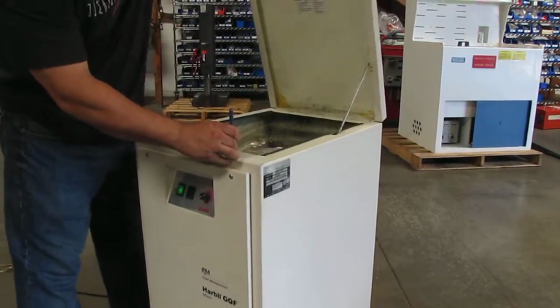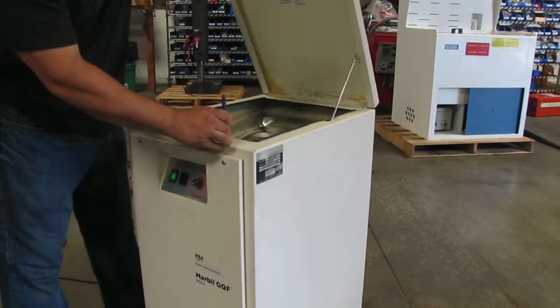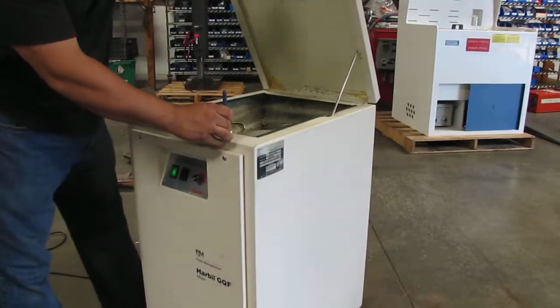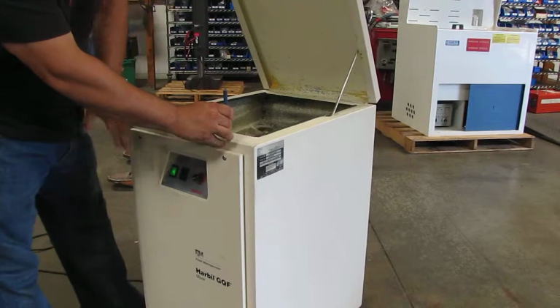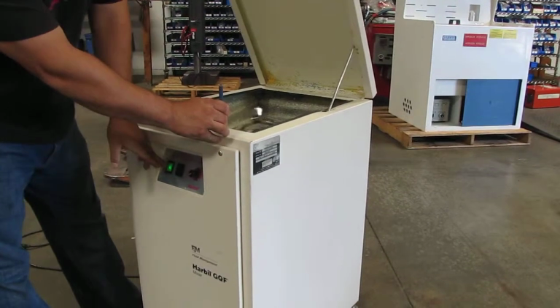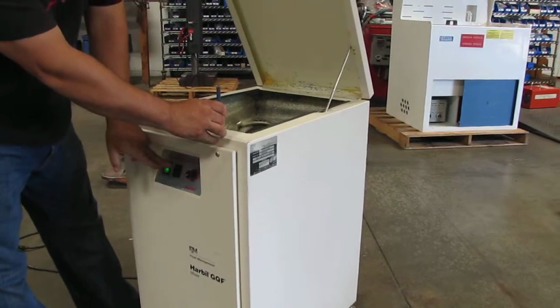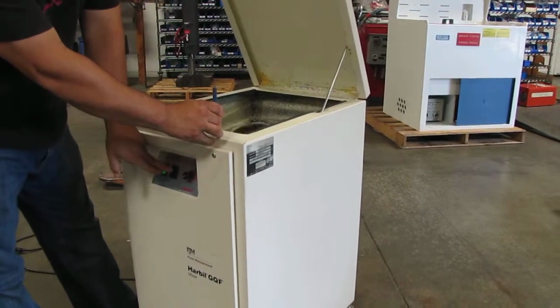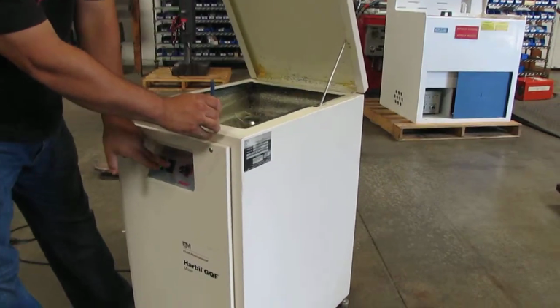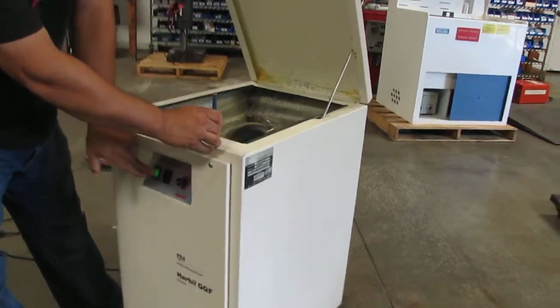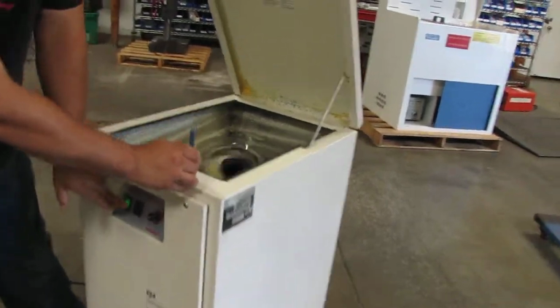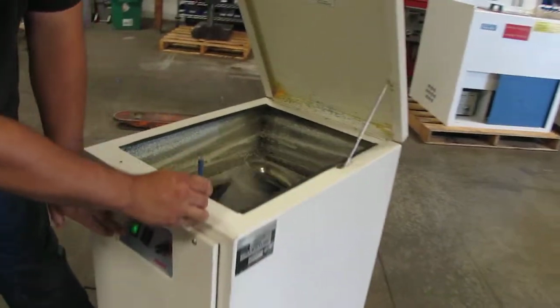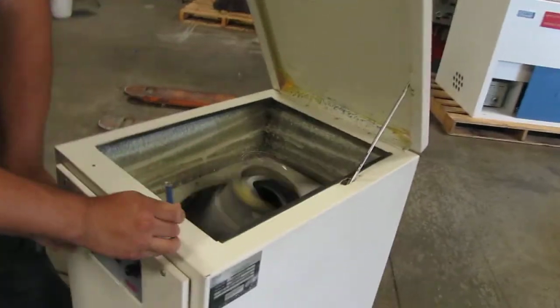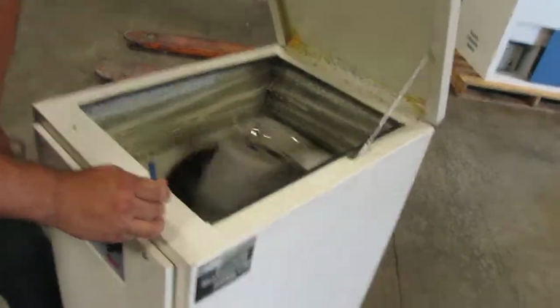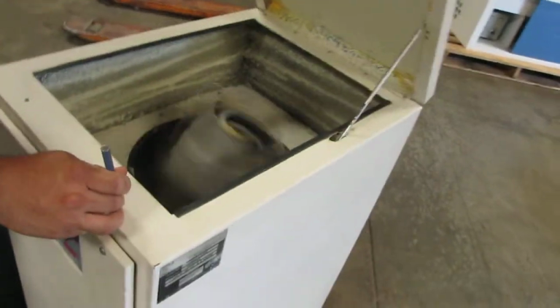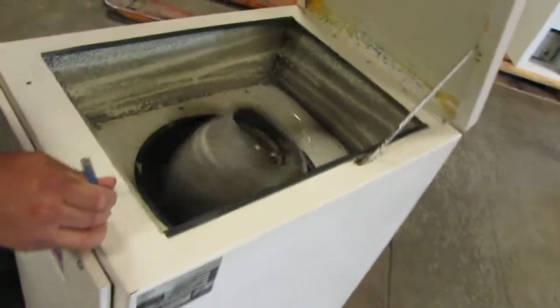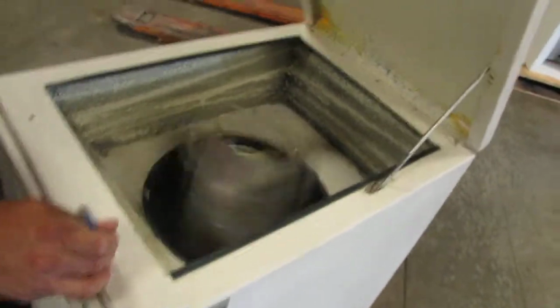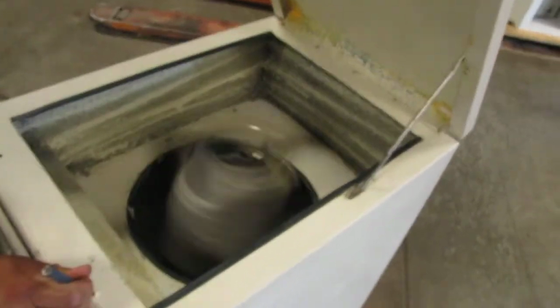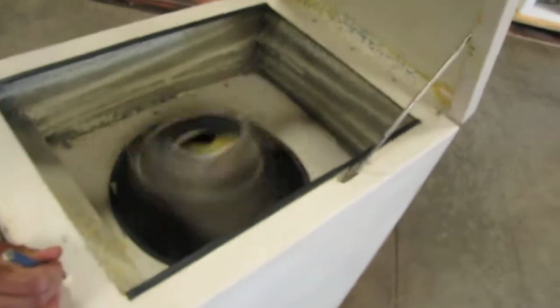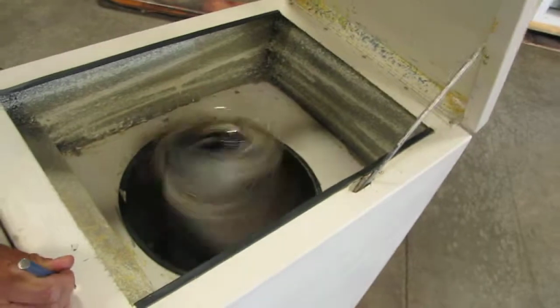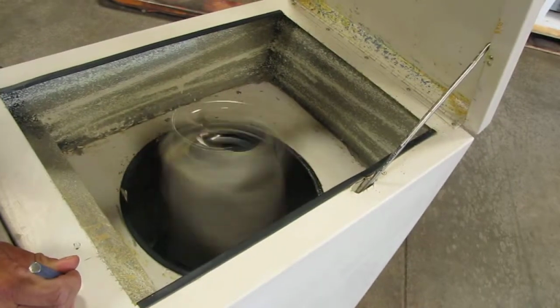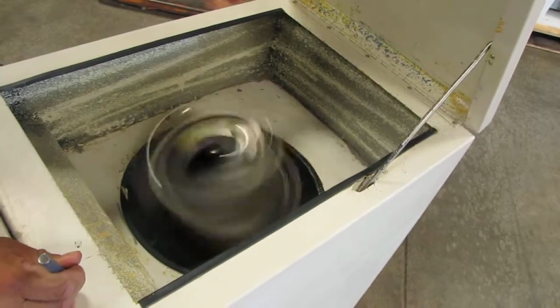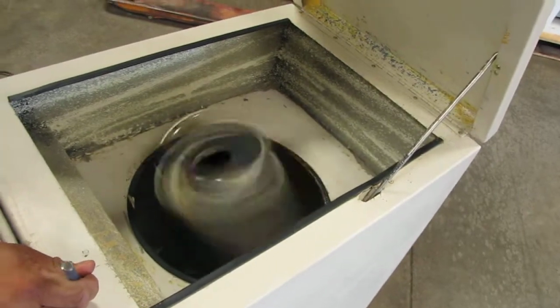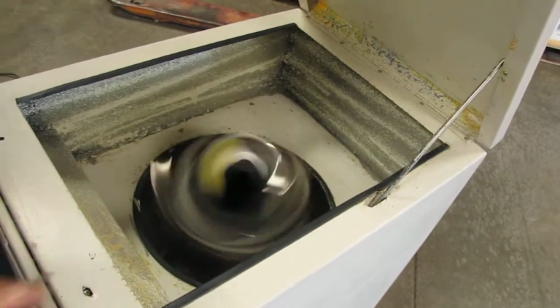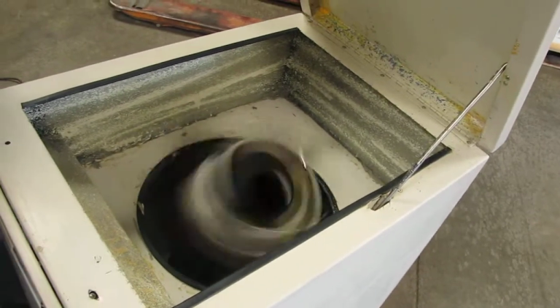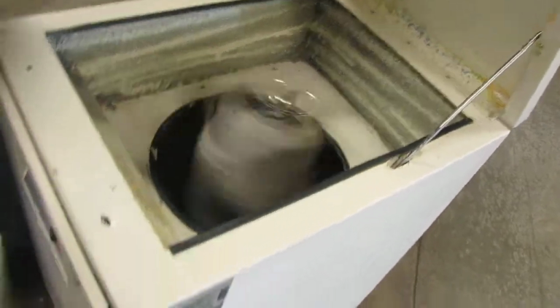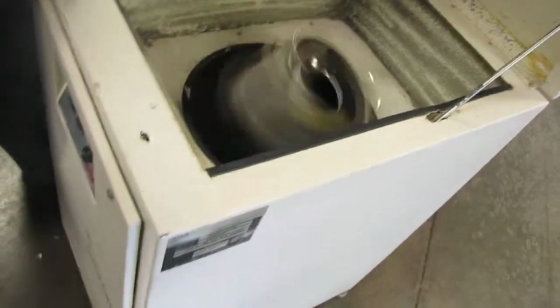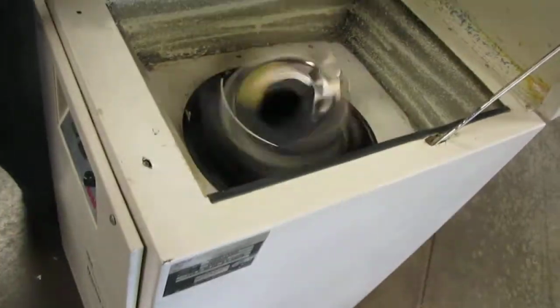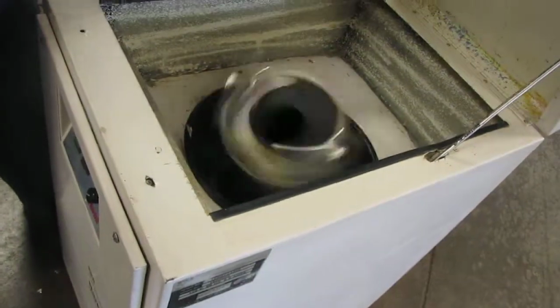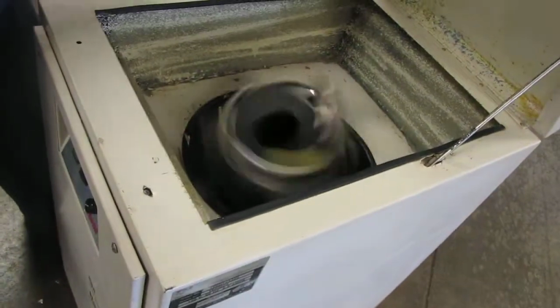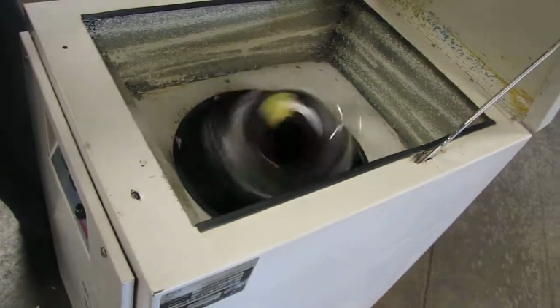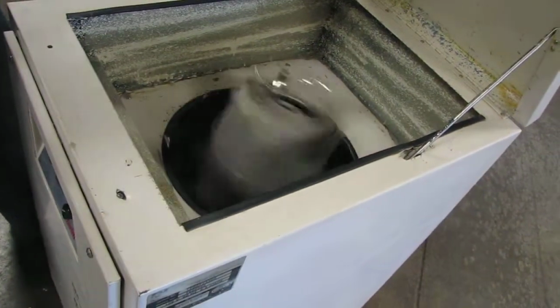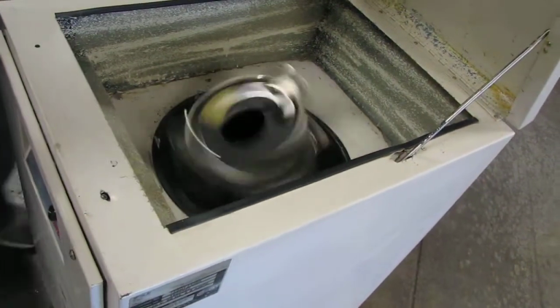So I'll go ahead and run it. You can see it moving right there. That's how it works. As soon as you let go of this micro switch — which is basically you opening the lid — it'll shut off.